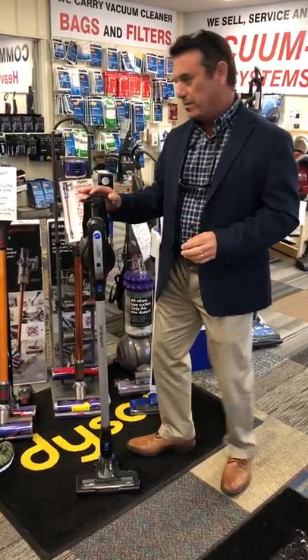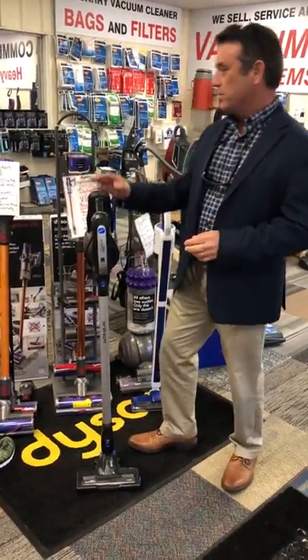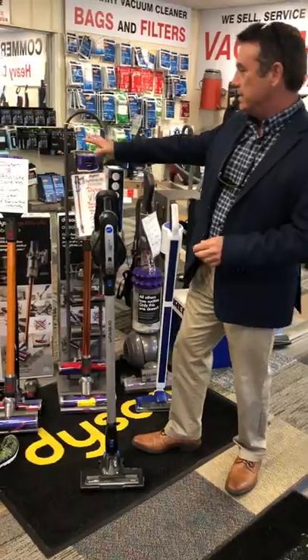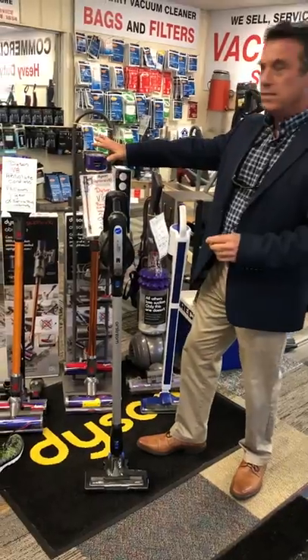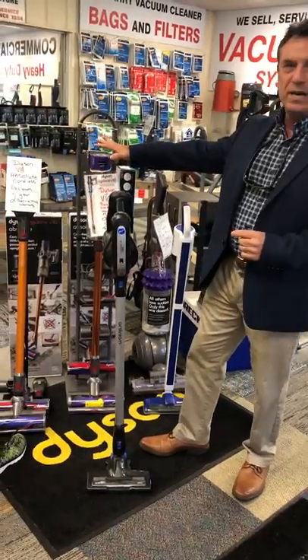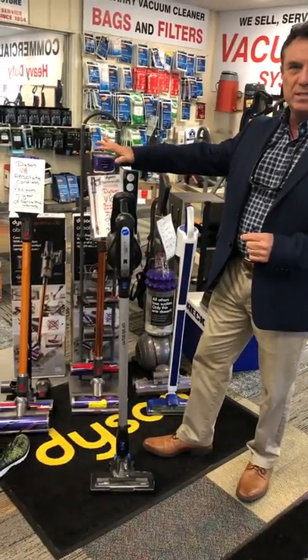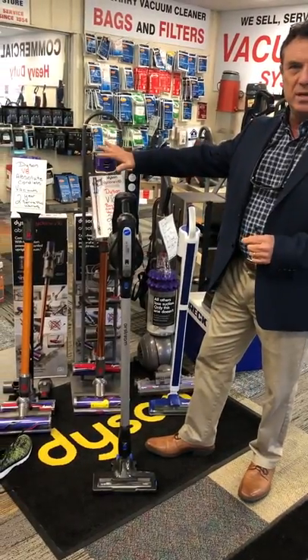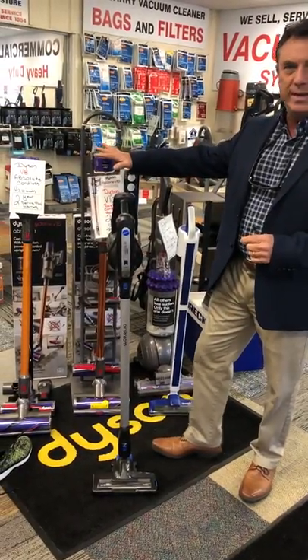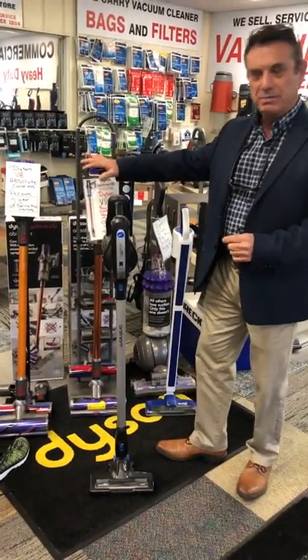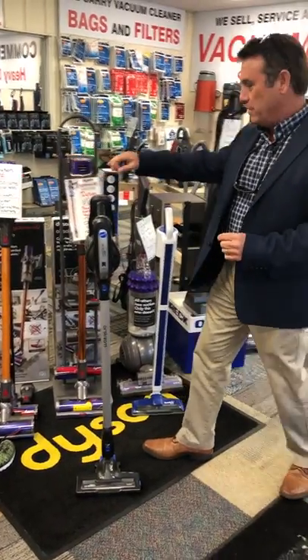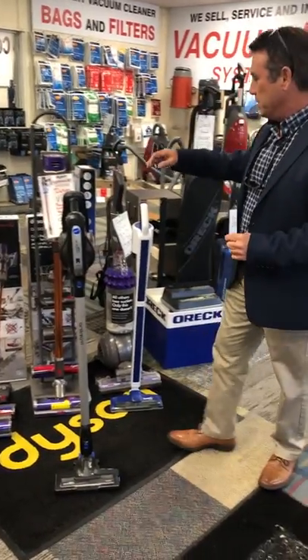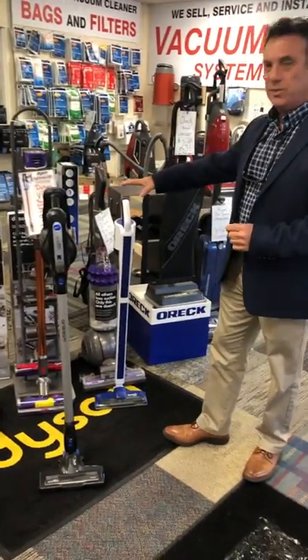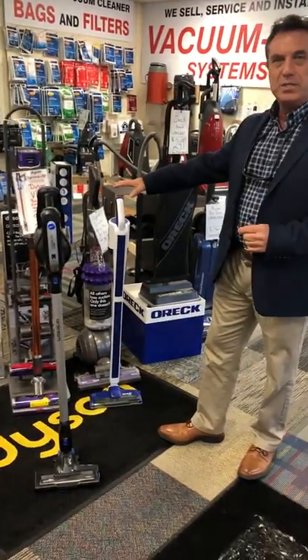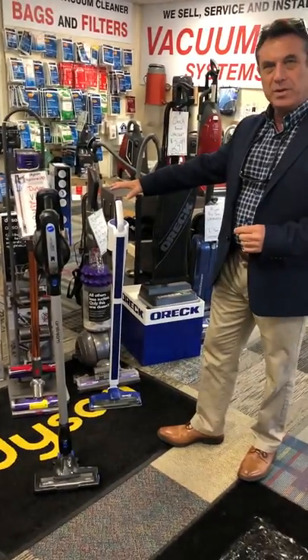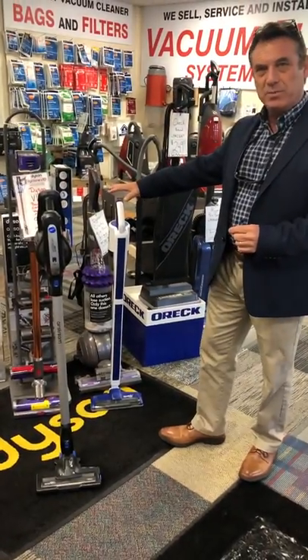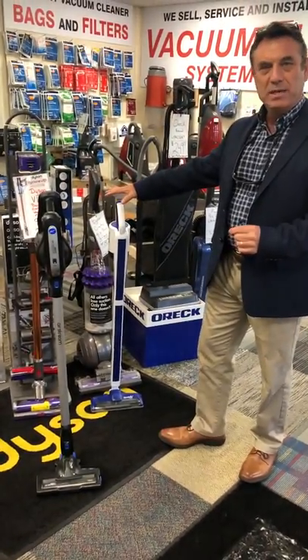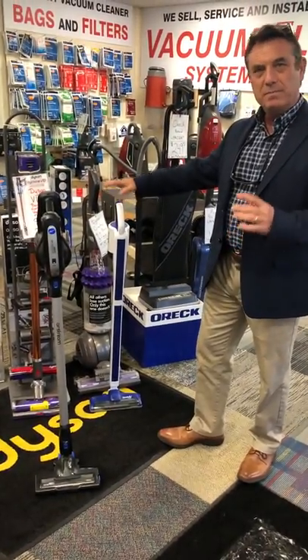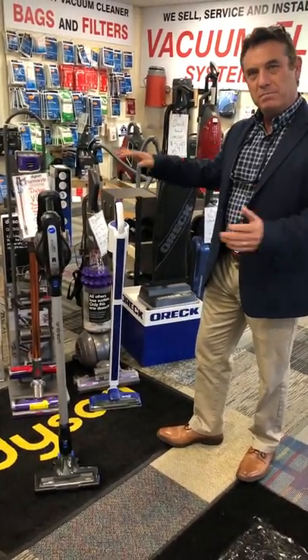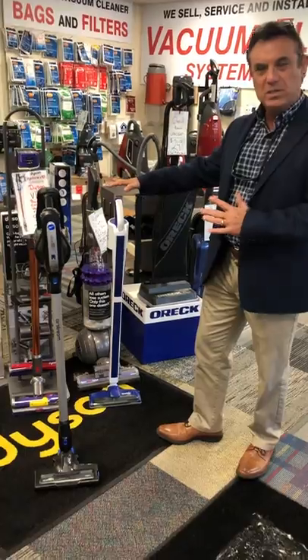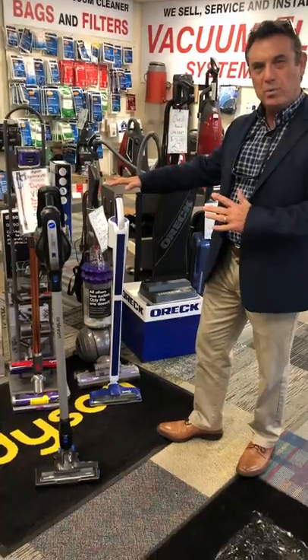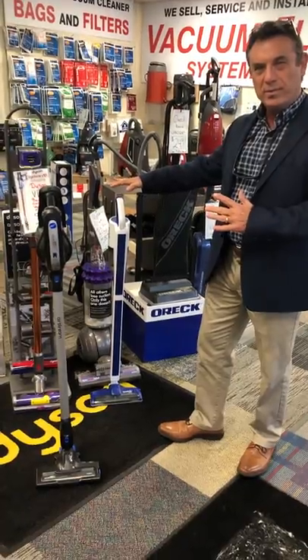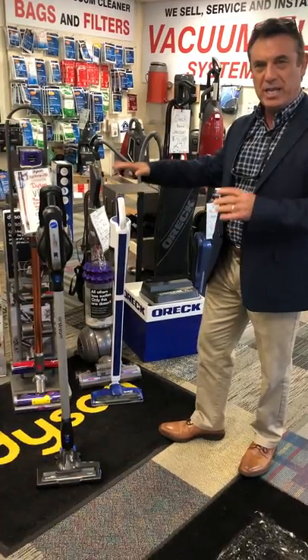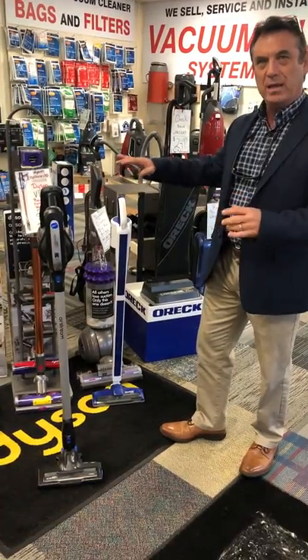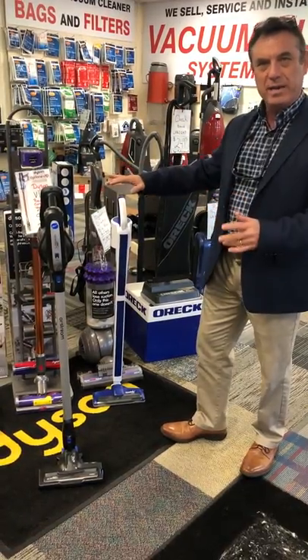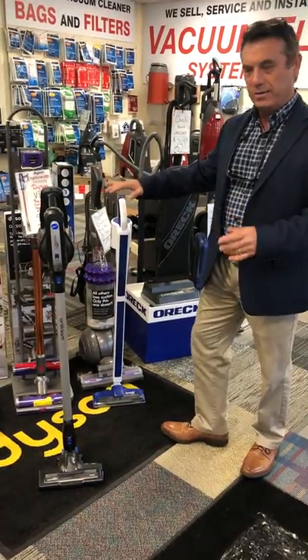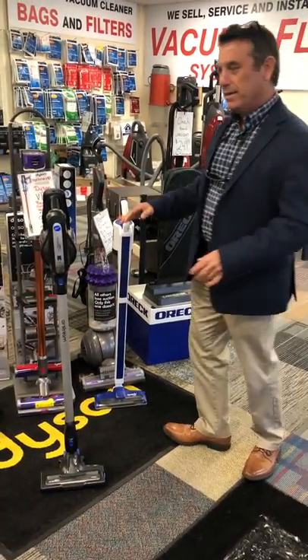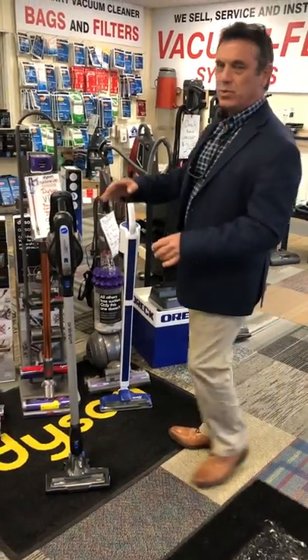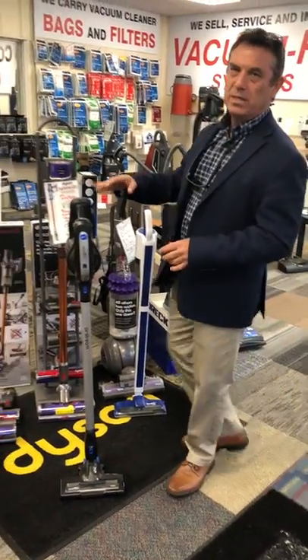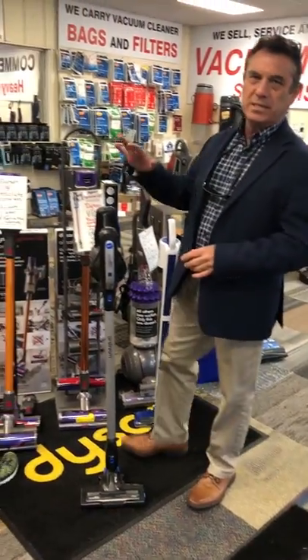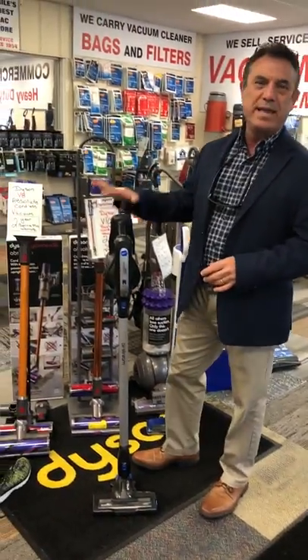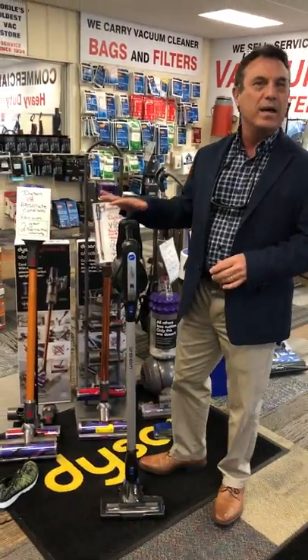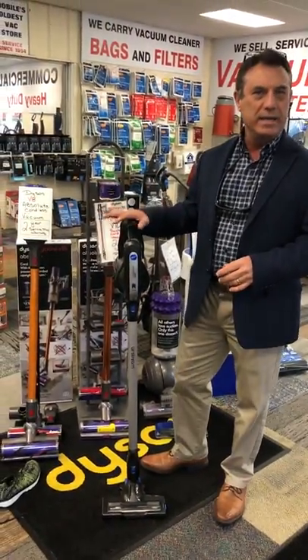You've got your Dysons in the five to six hundred dollar range. You've got your Douglas, which is another nice broom, but it's in the lower price range and you can't make a lot of money on it. This one is going to make you a lot of money.